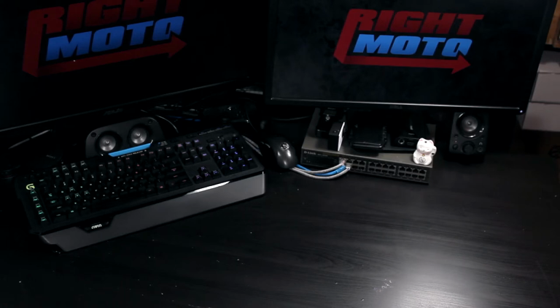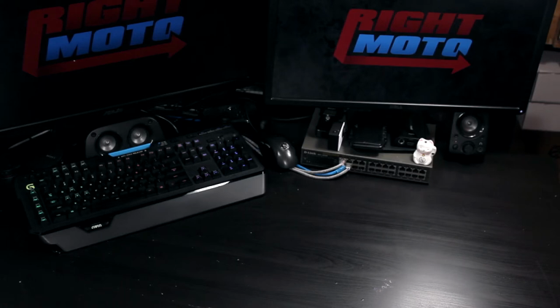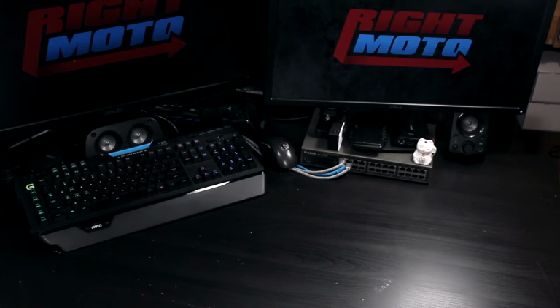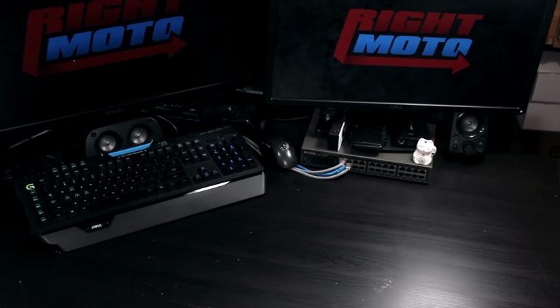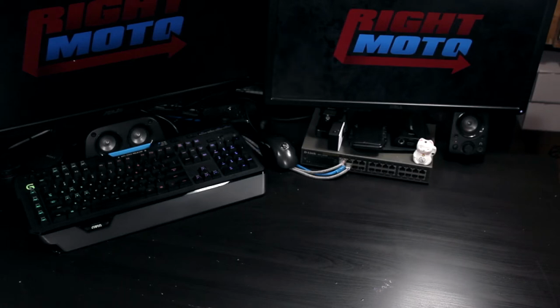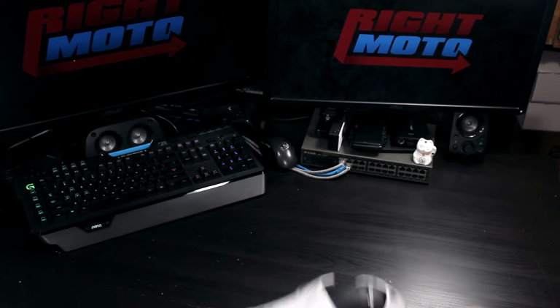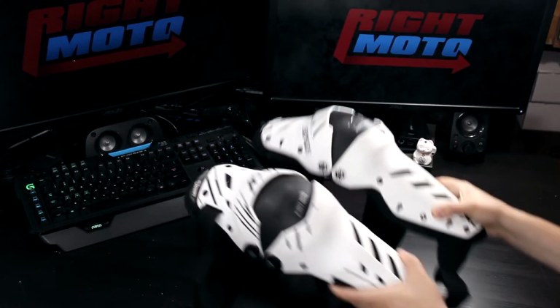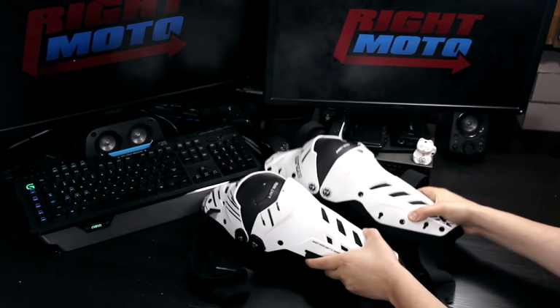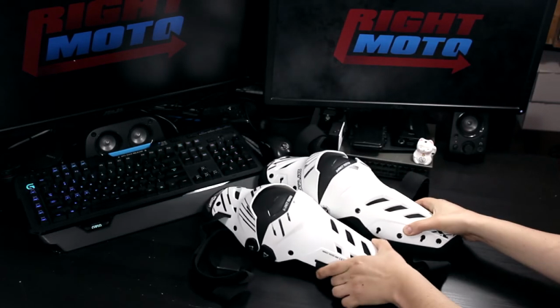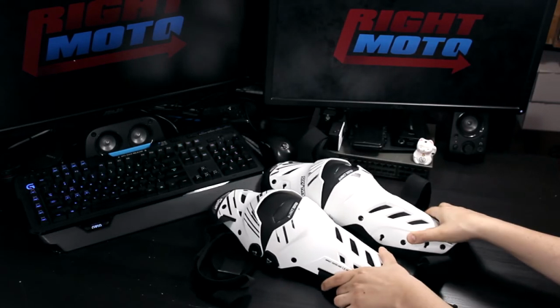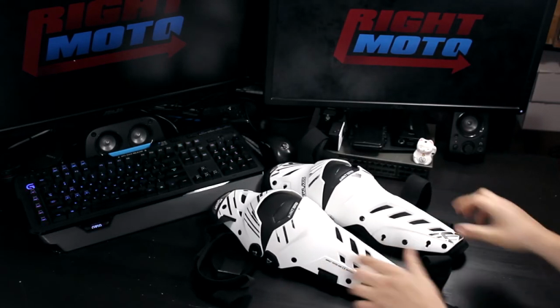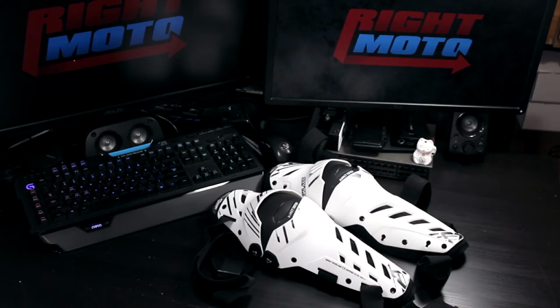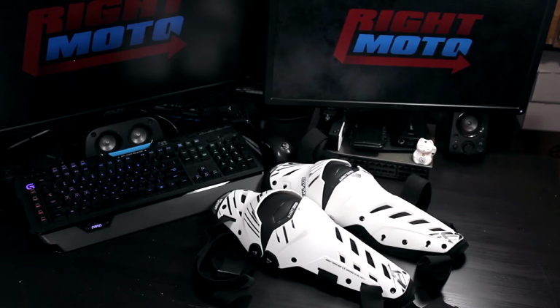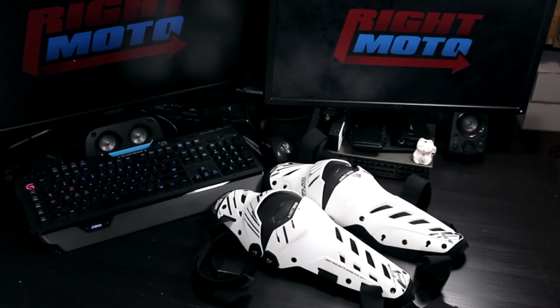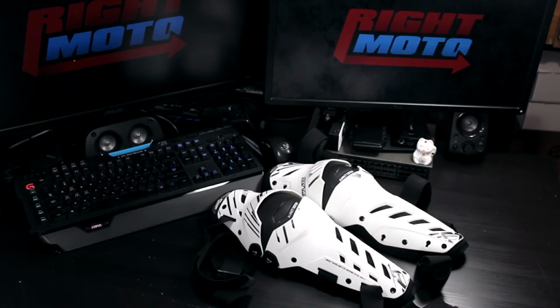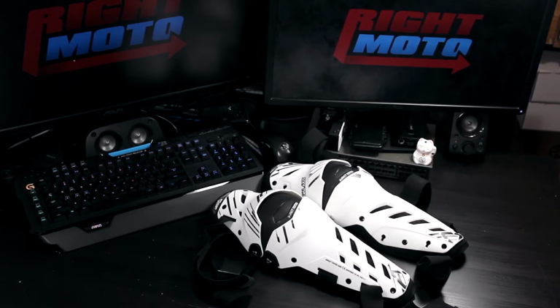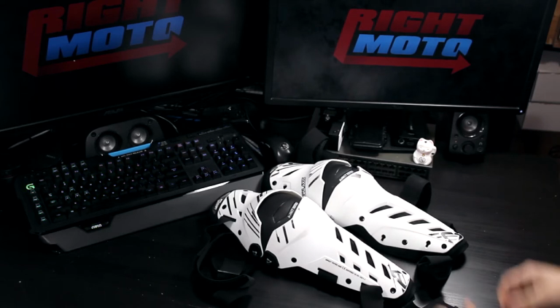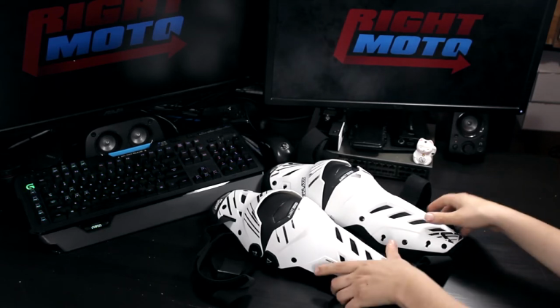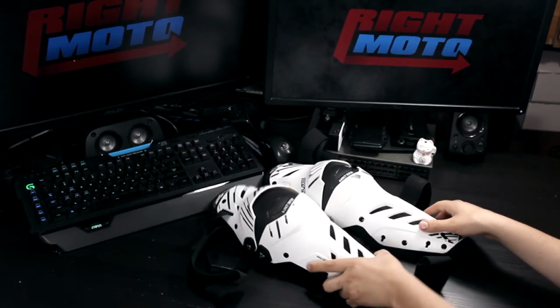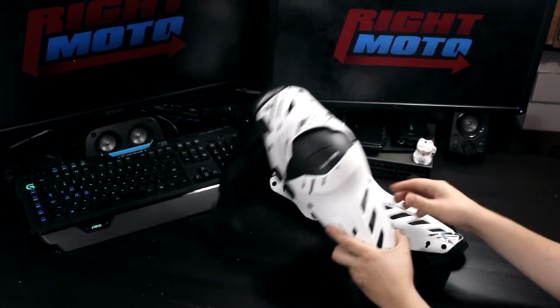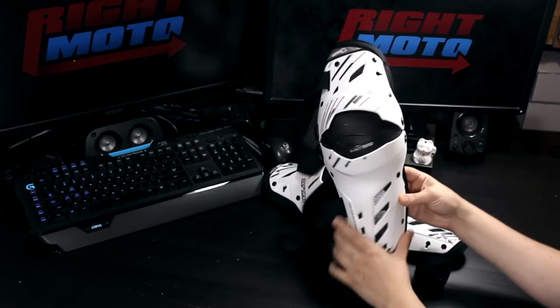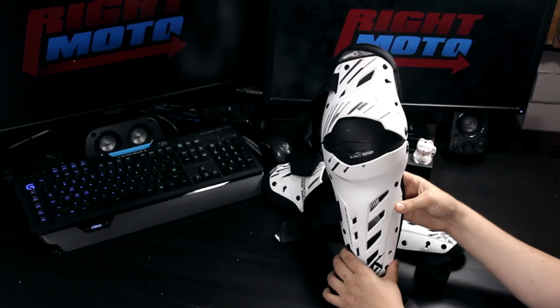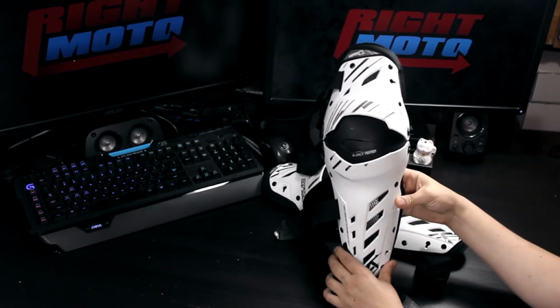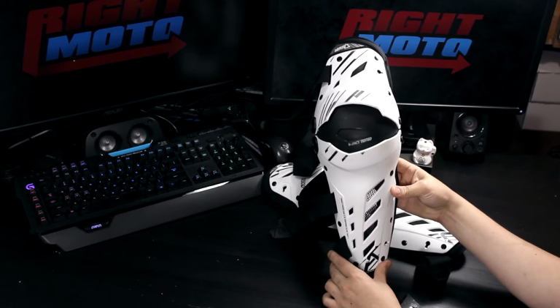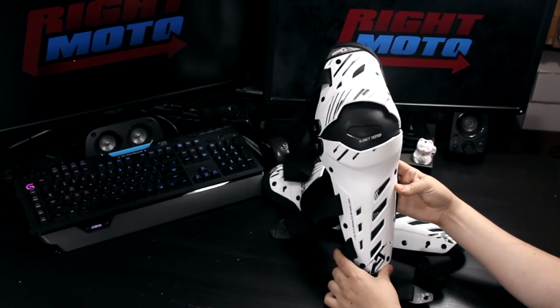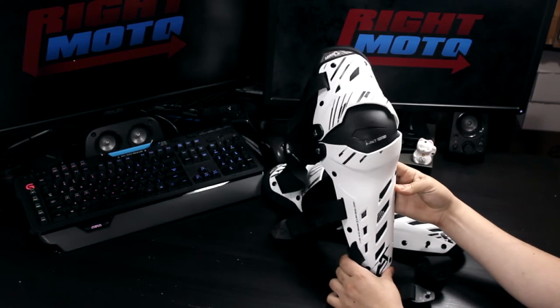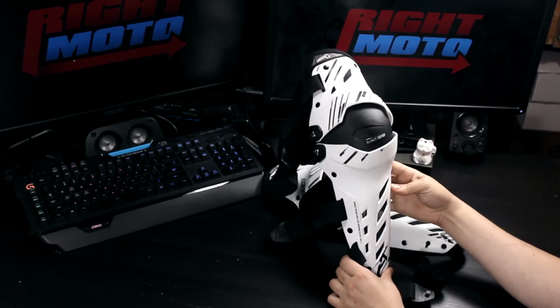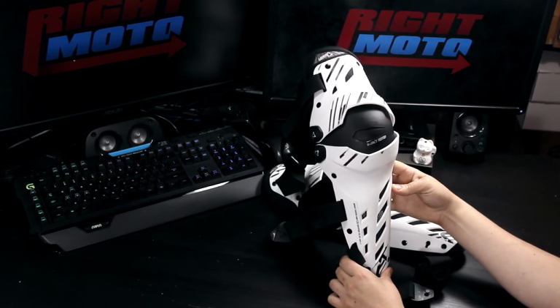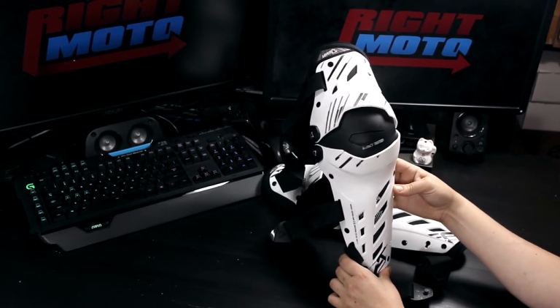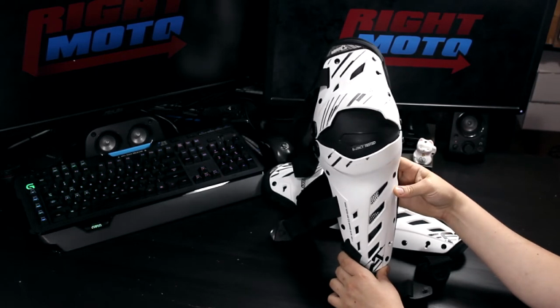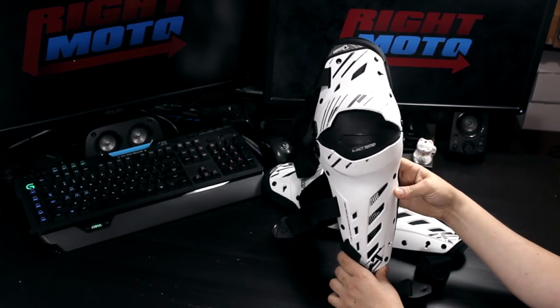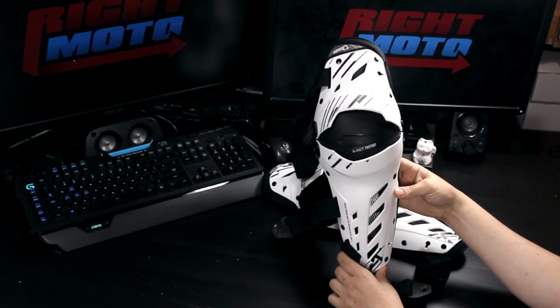To start off this series, I will be reviewing the Liad Dual Axis Knee Guards. You can find a link to this product in the description of this video. I have been using these for about 6 months now. You can see that the graphics are slightly faded, but otherwise these are in good shape.